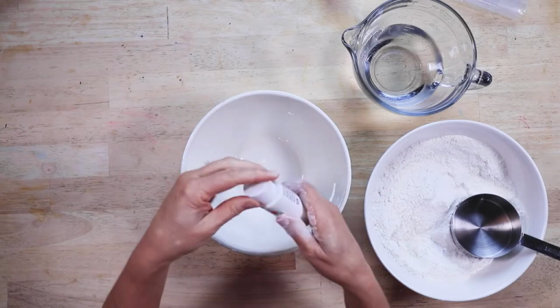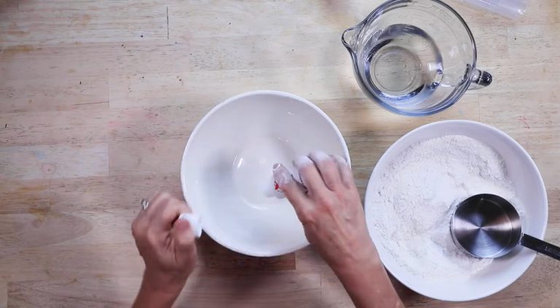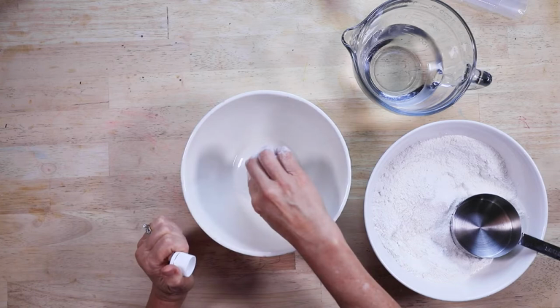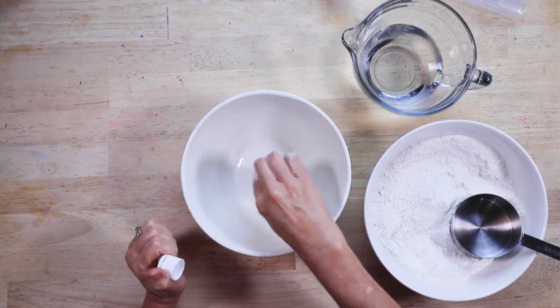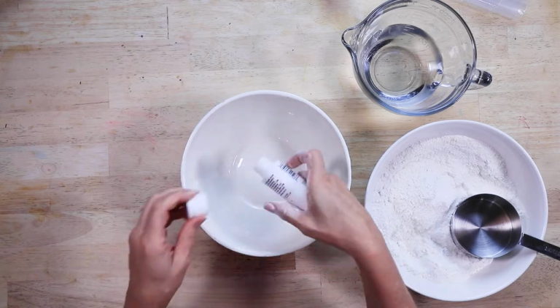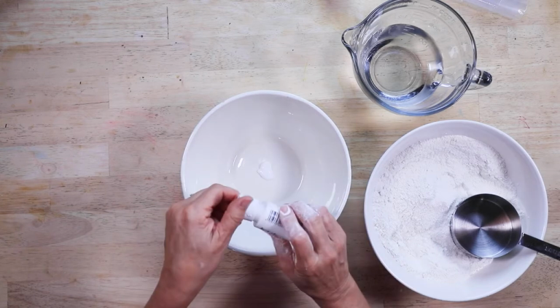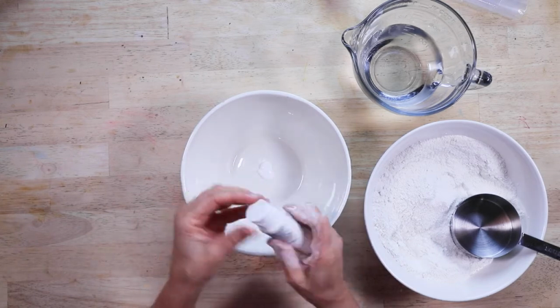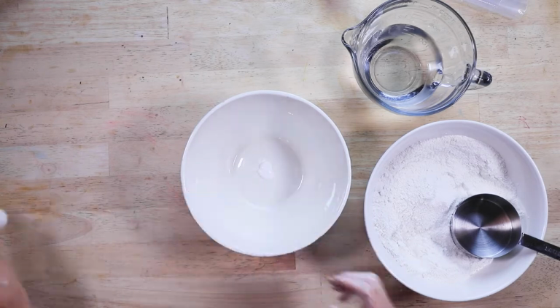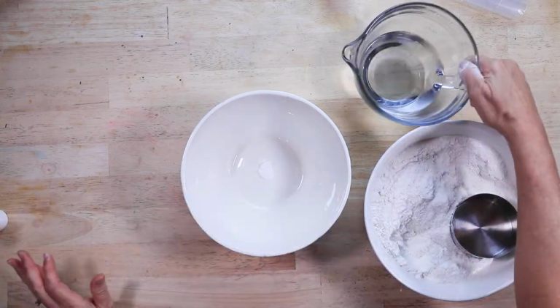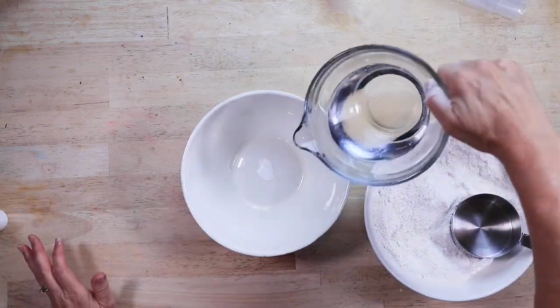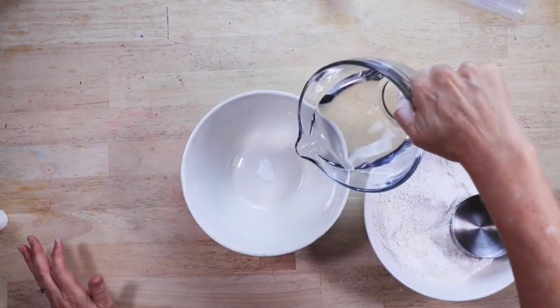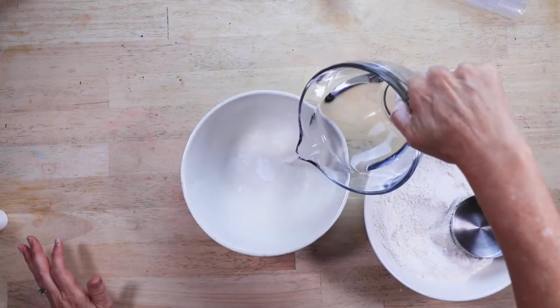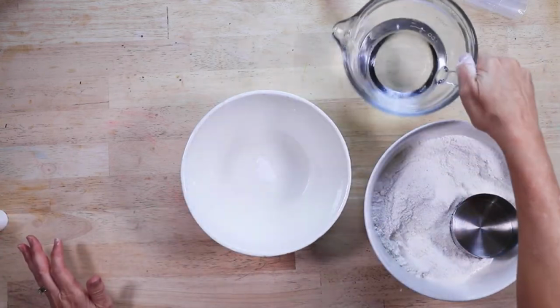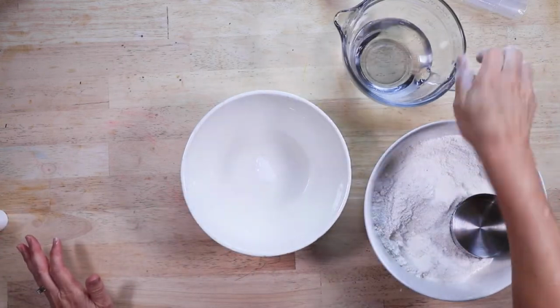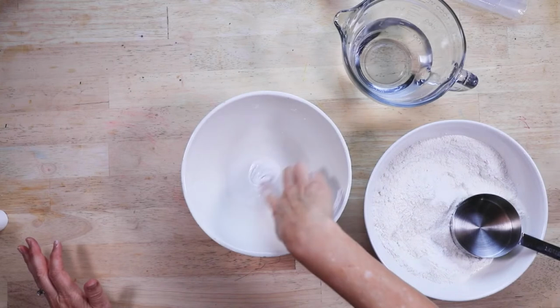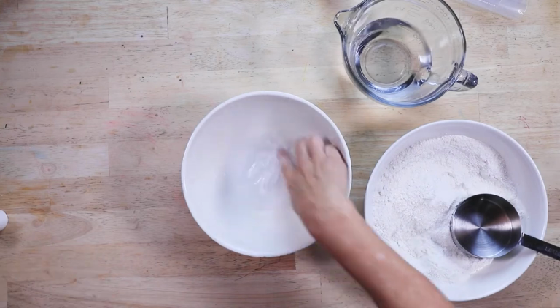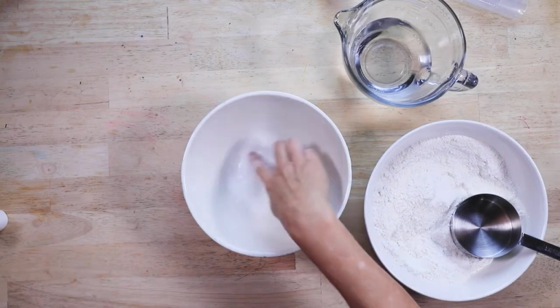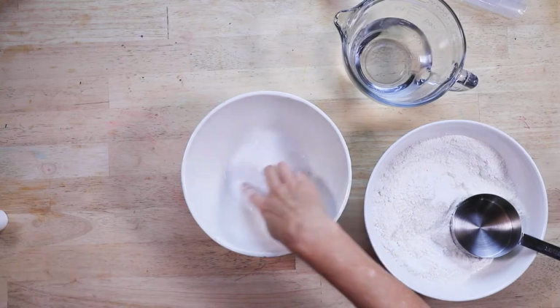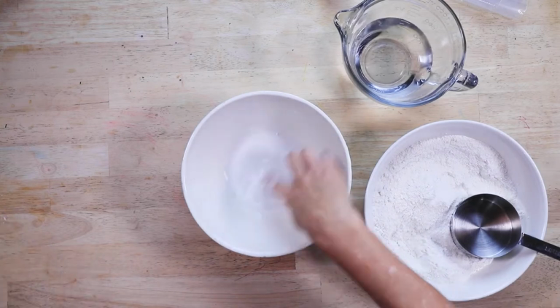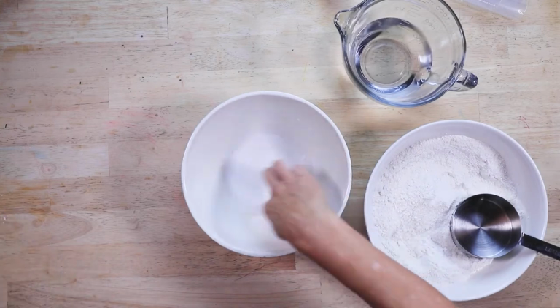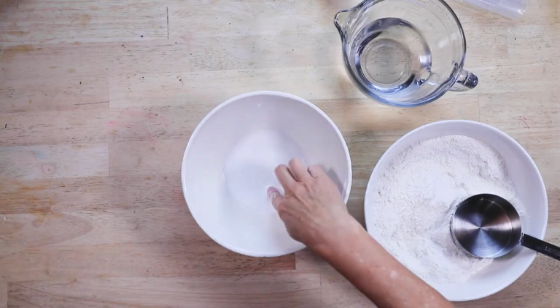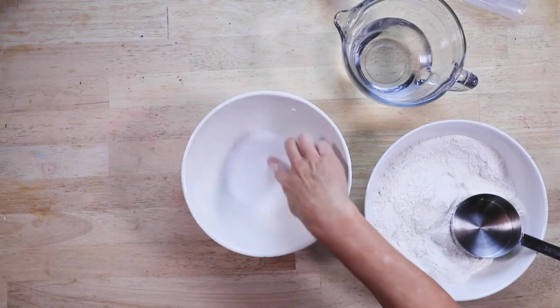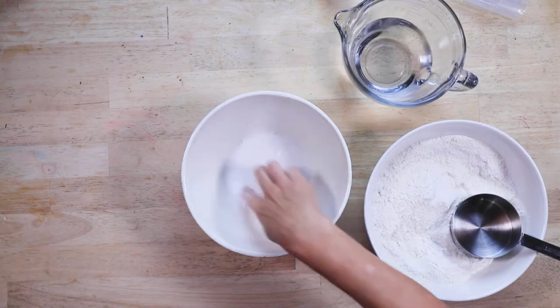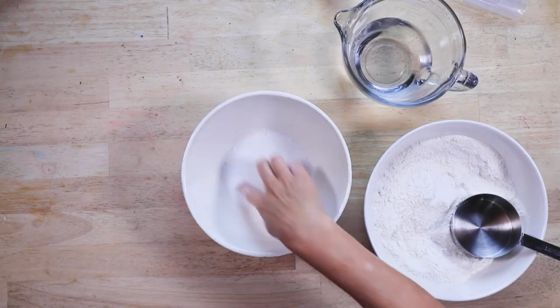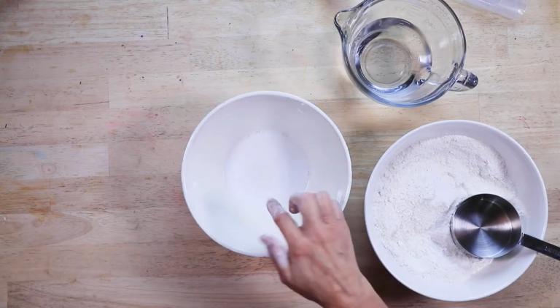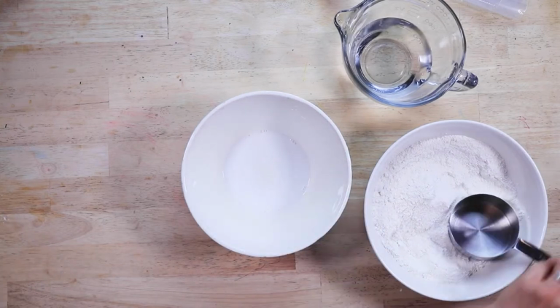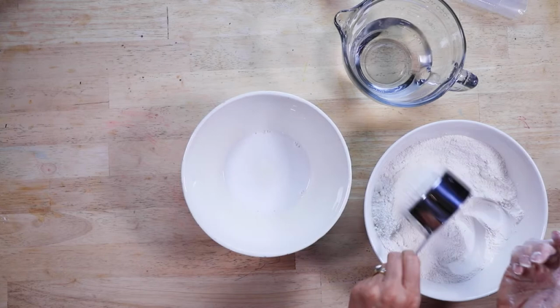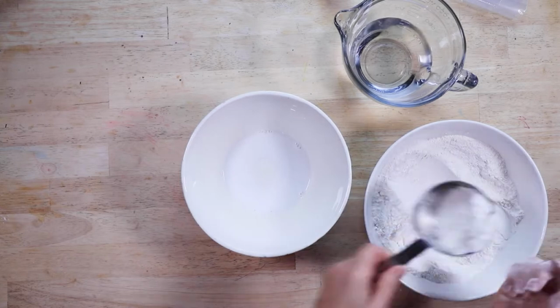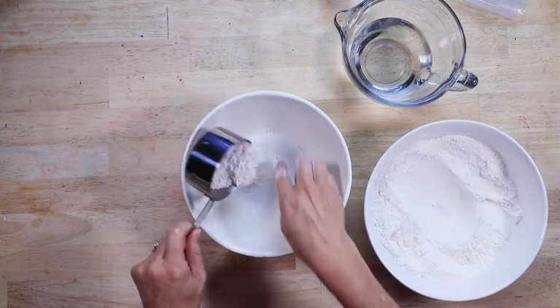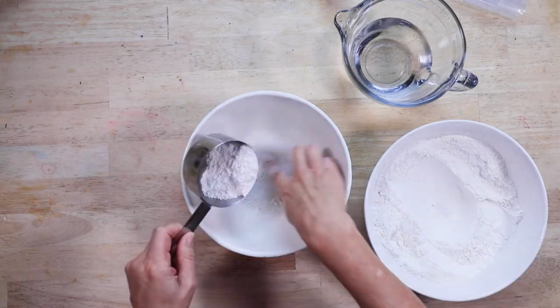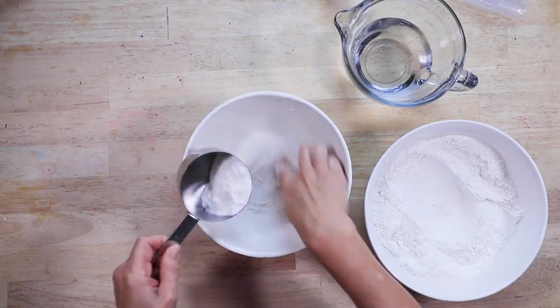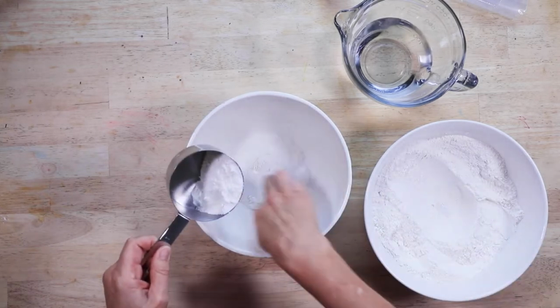Begin by taking some white paint and putting it into a smaller bowl, then add some water. Mix this together with your fingers and slowly add your flour and salt mixture until it is the consistency of Play-Doh.